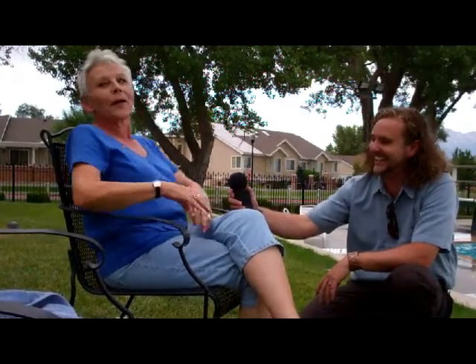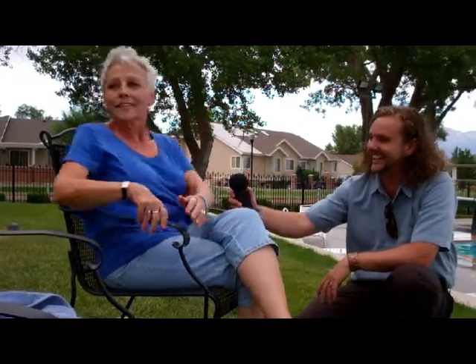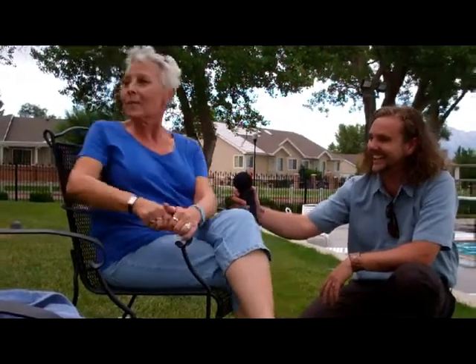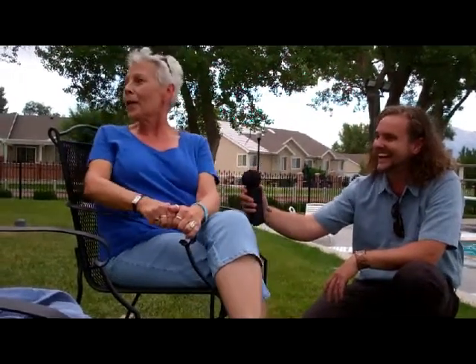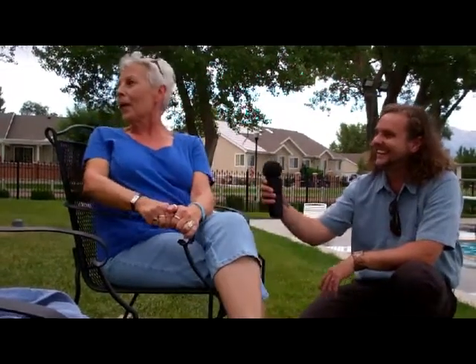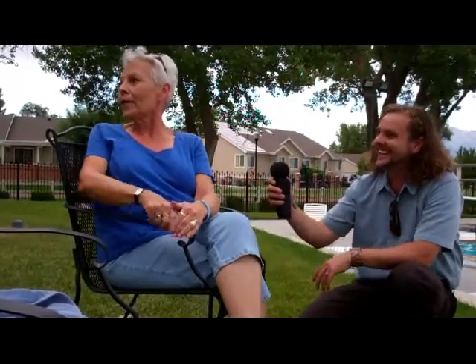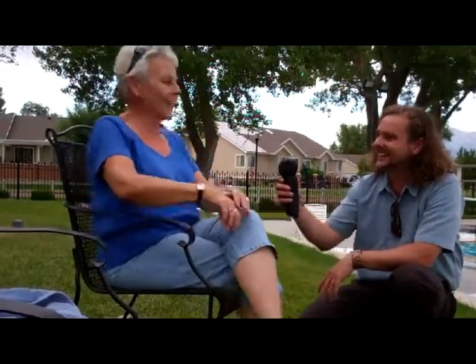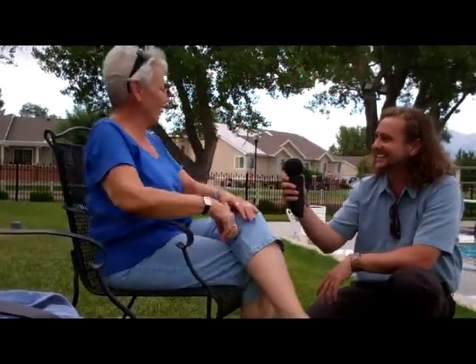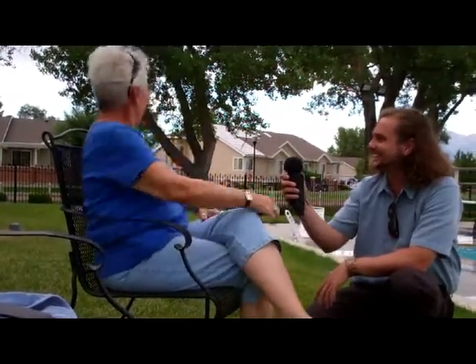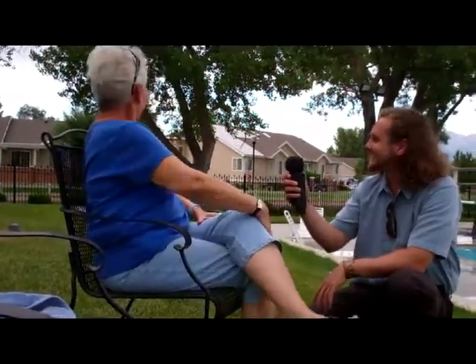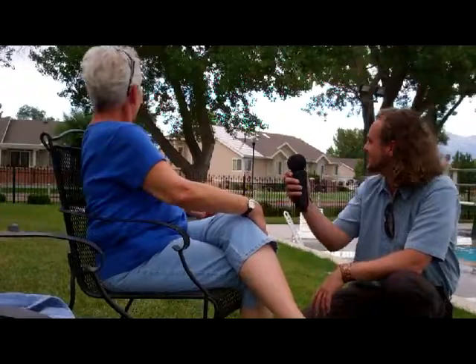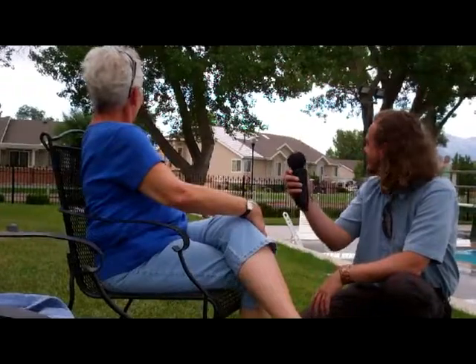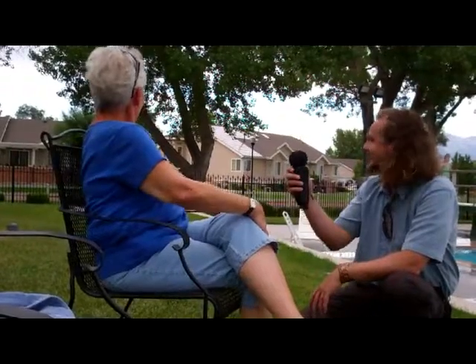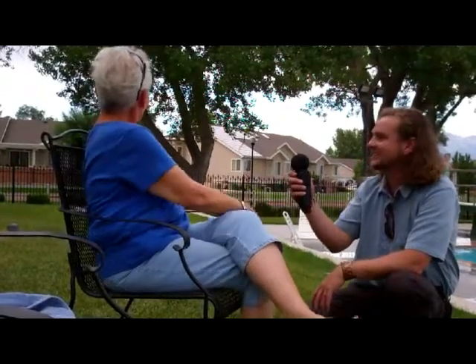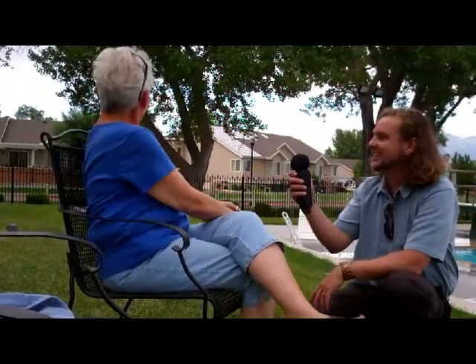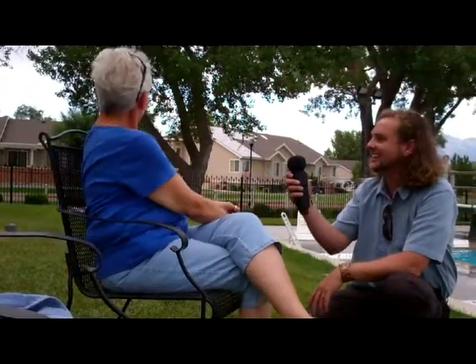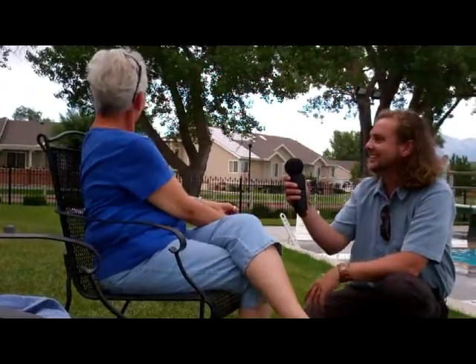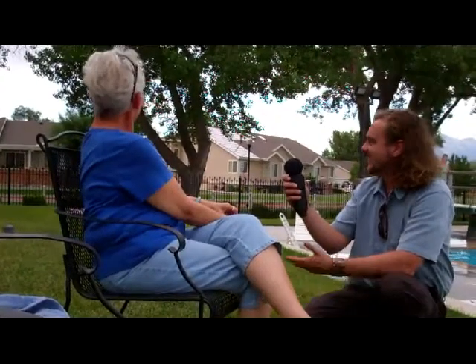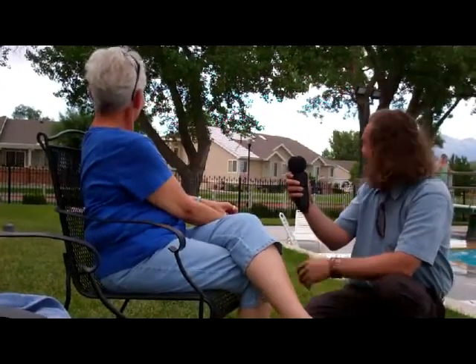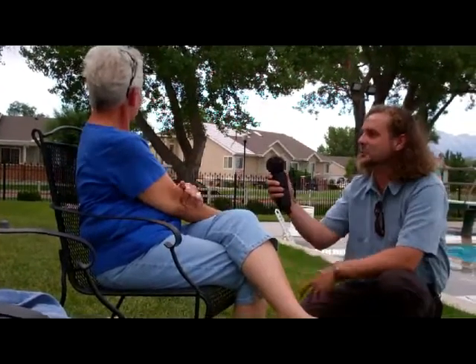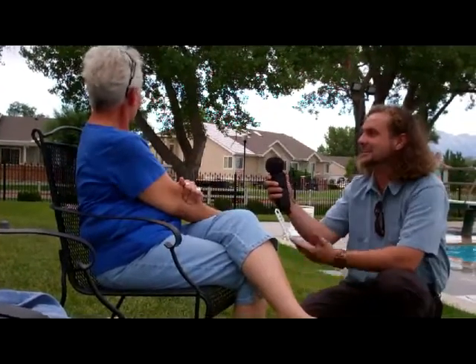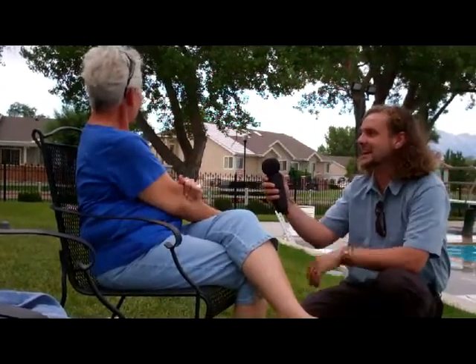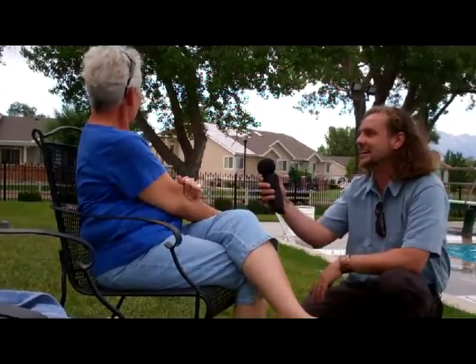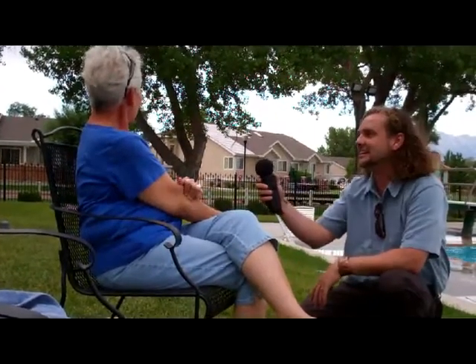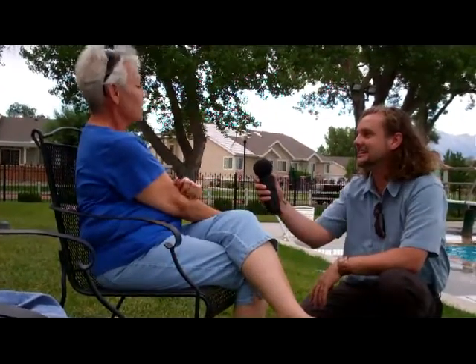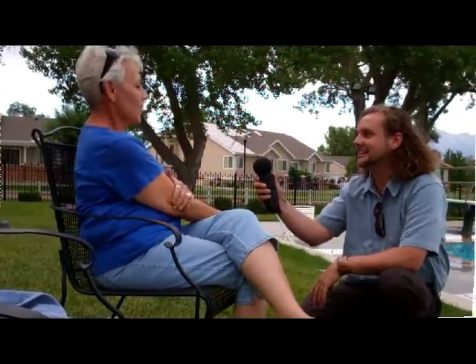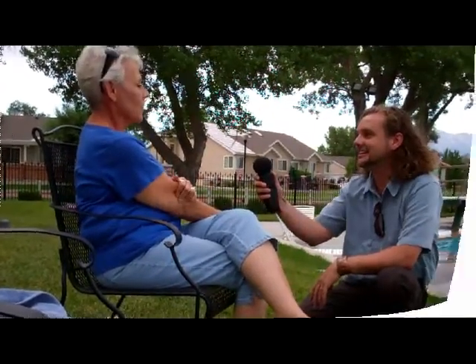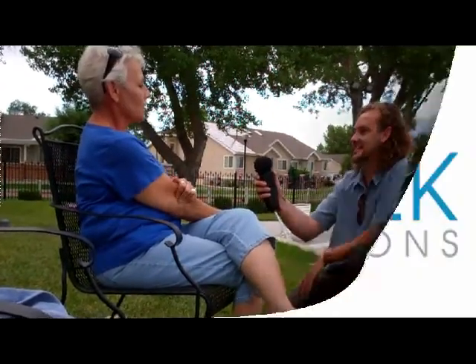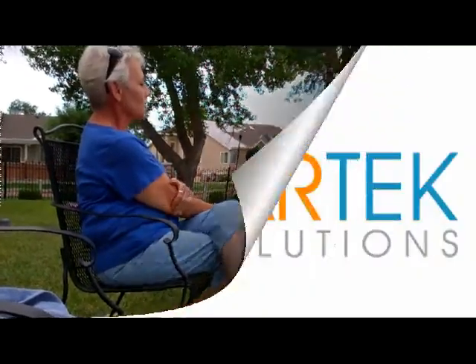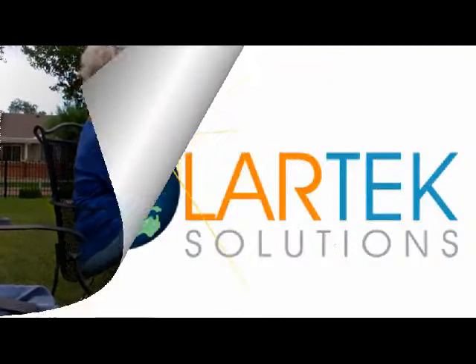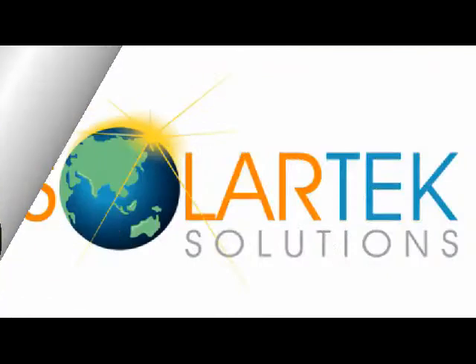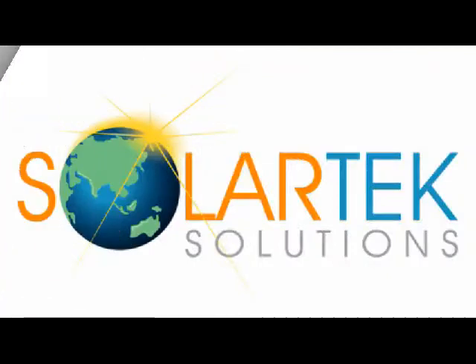Let me look for it. Take a look. See if you can see the house that has solar on it. There it is. So what do you think of that? It's pretty attractive actually. It is, isn't it?